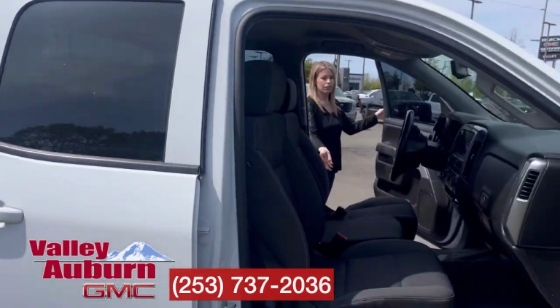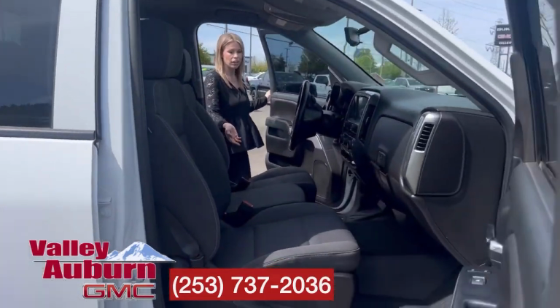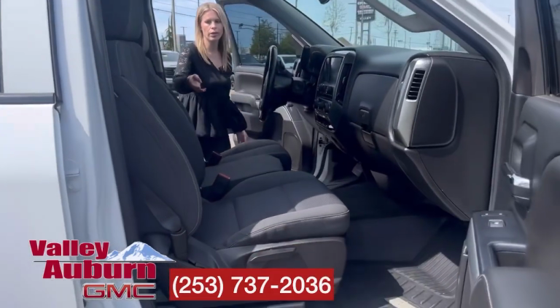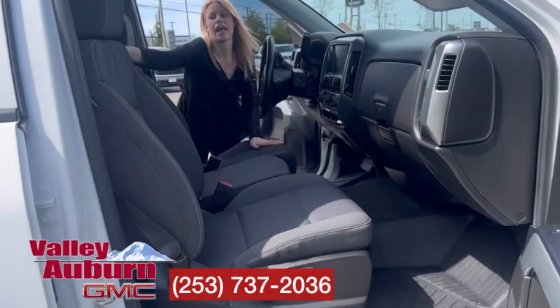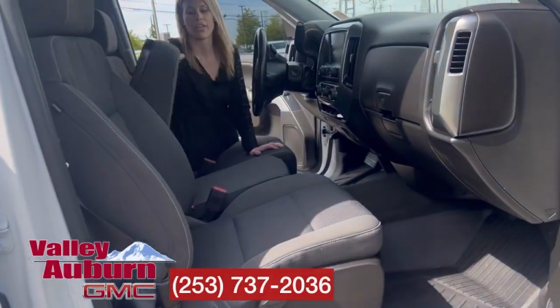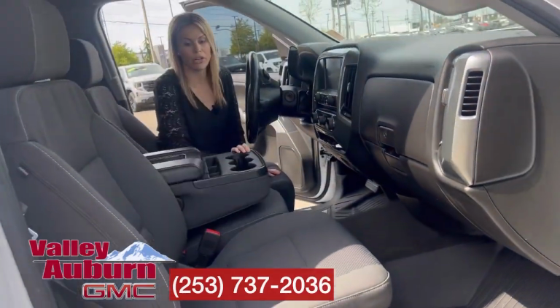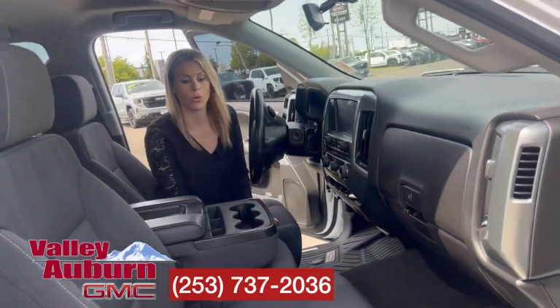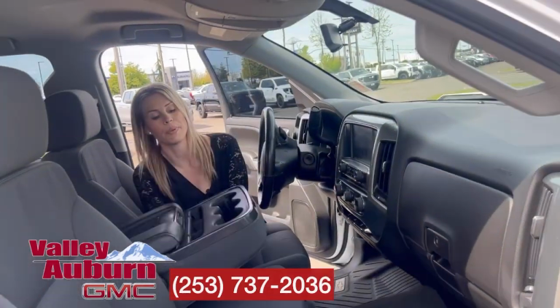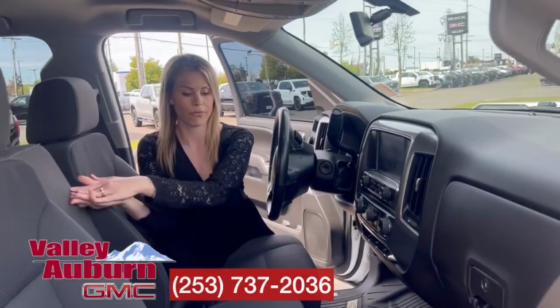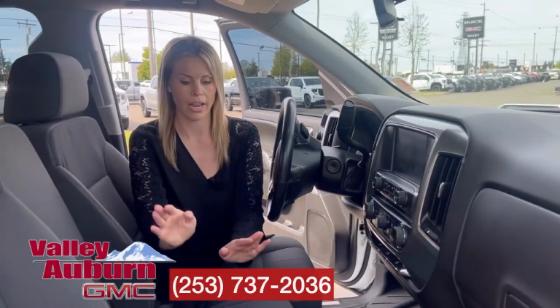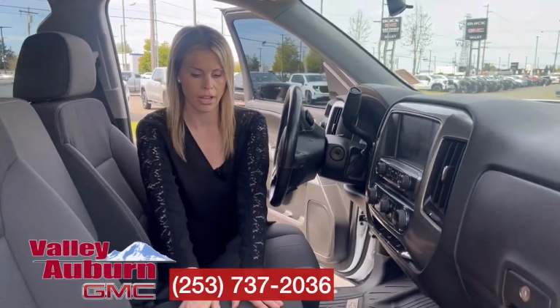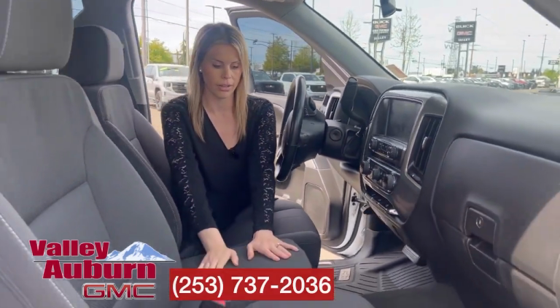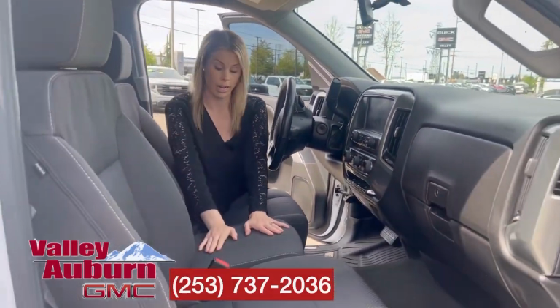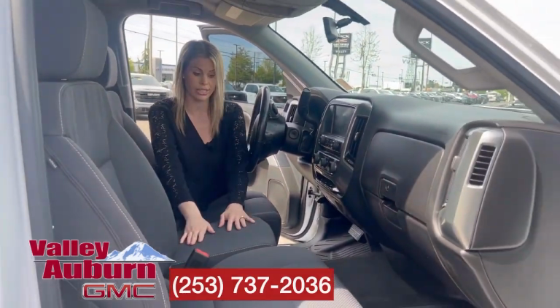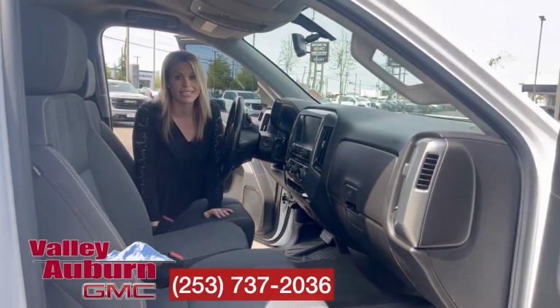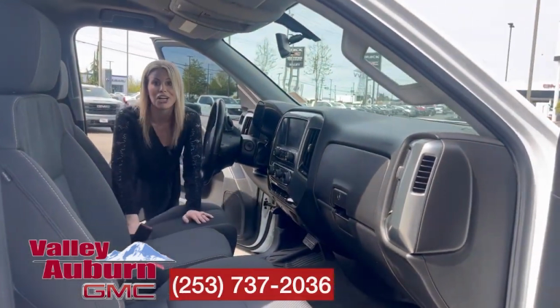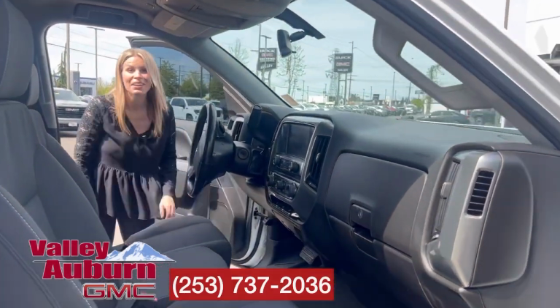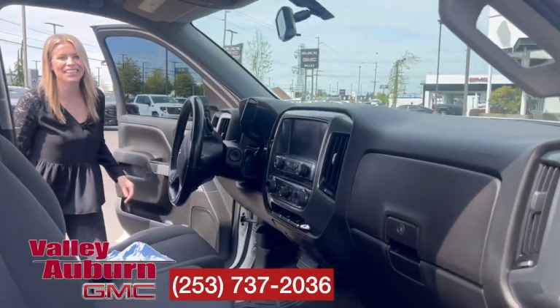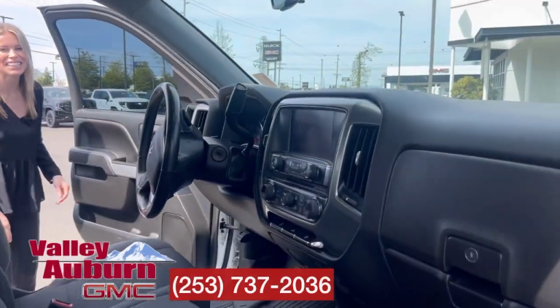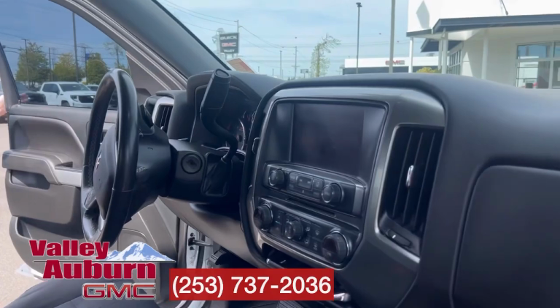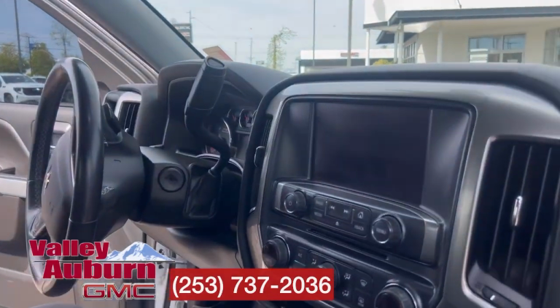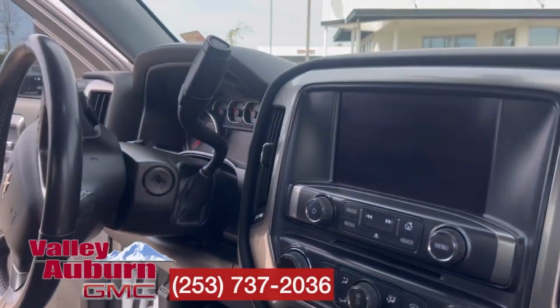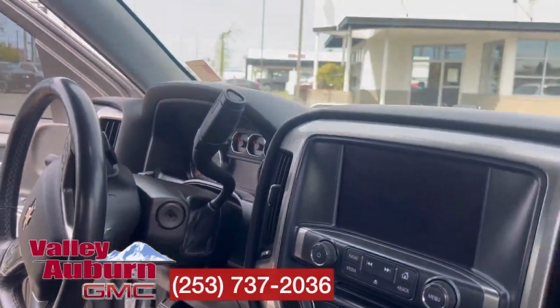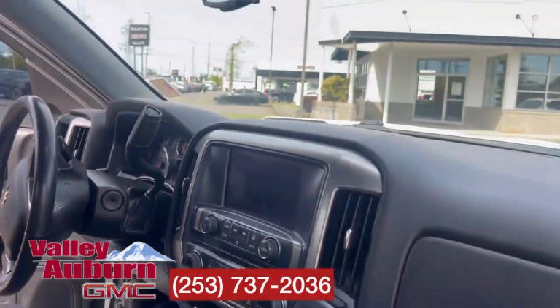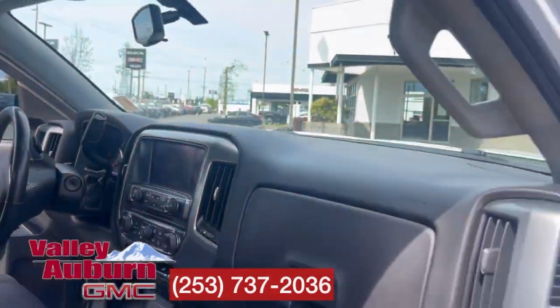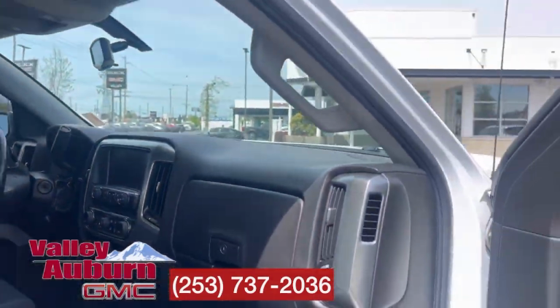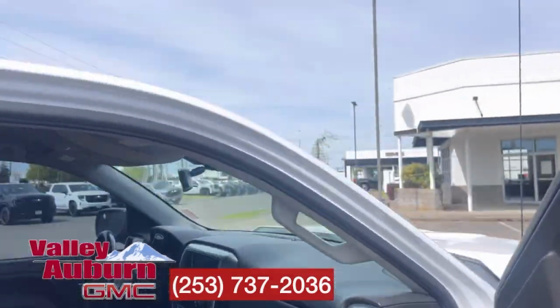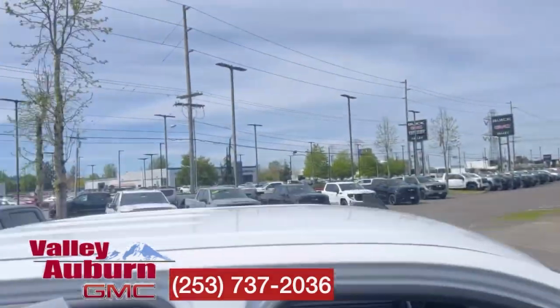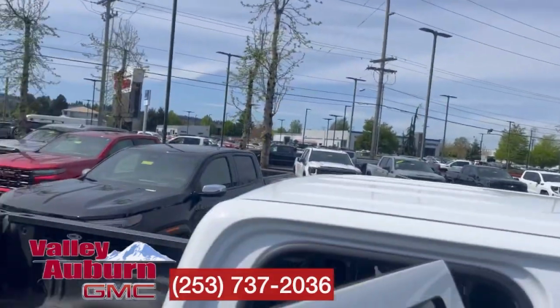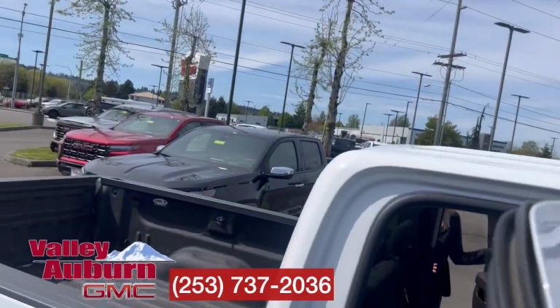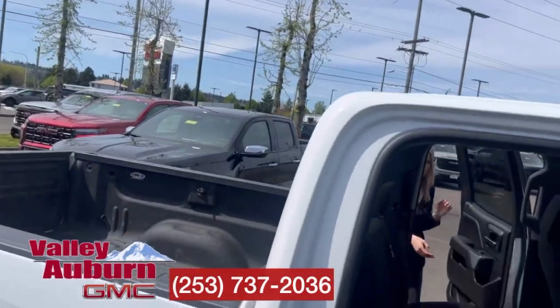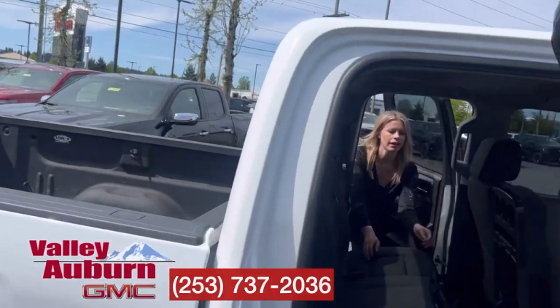In the front you can have the middle console, or flip it up for an extra seat to sit next to your honey, or to seat six people in the truck. It is a double cab but lots of room back here.